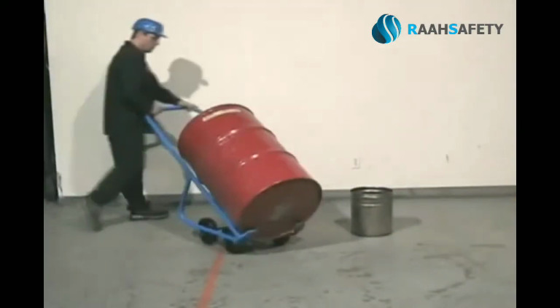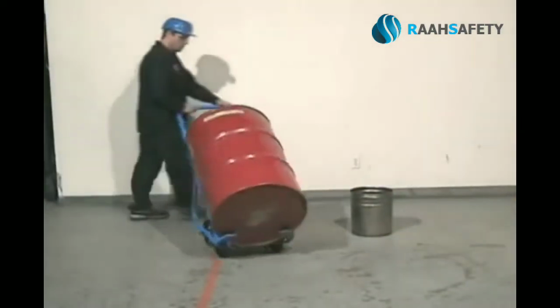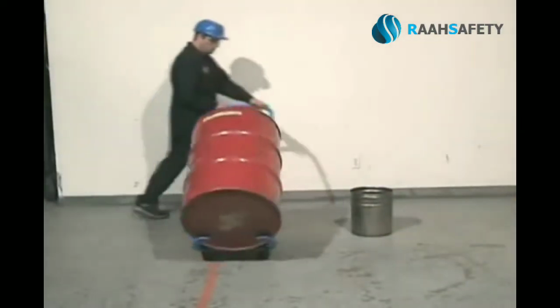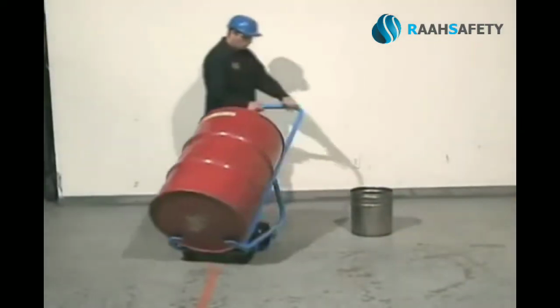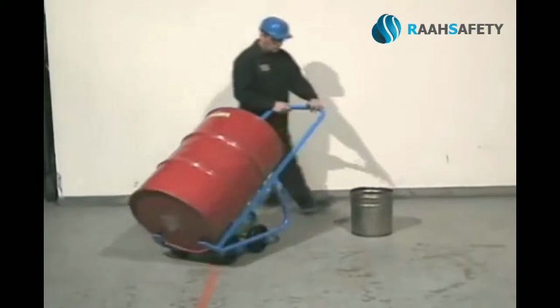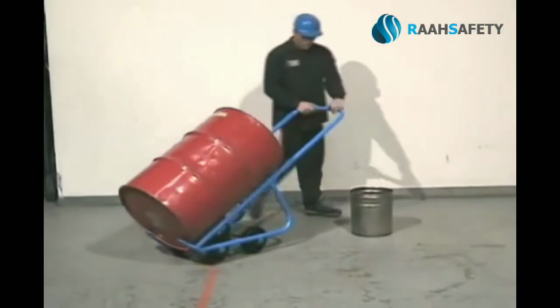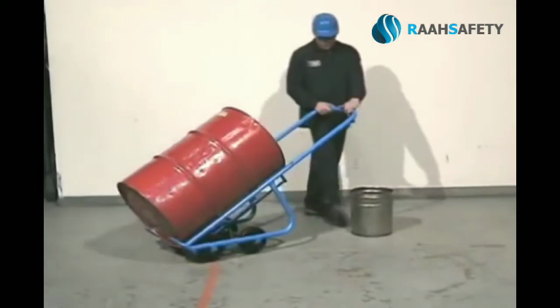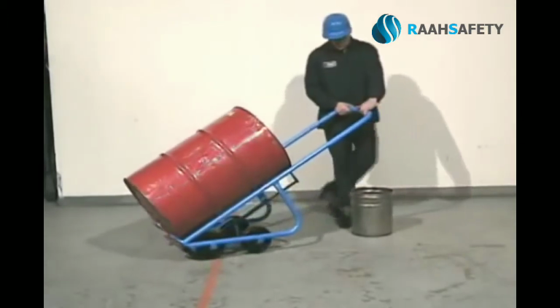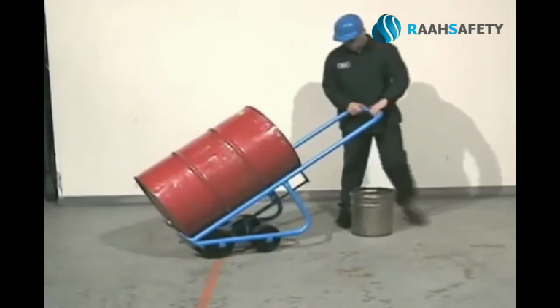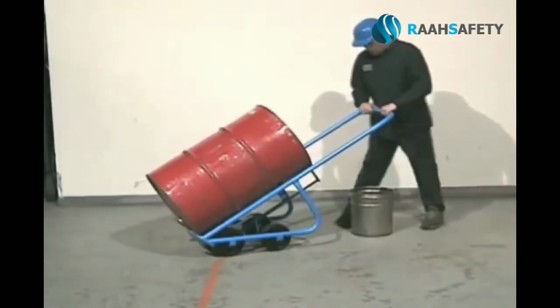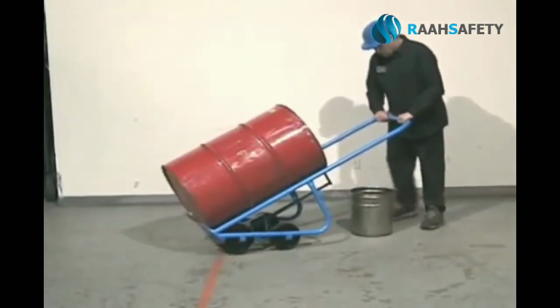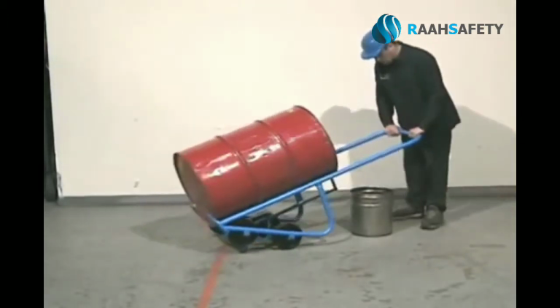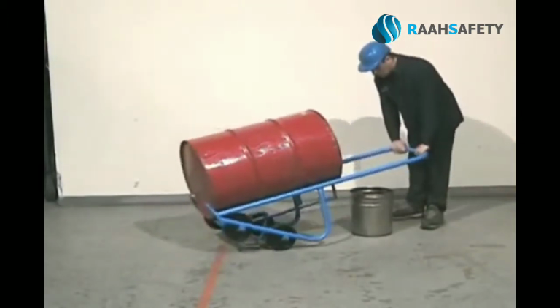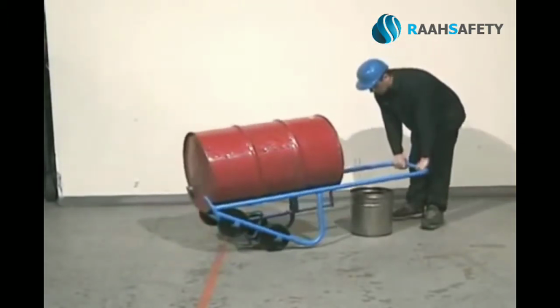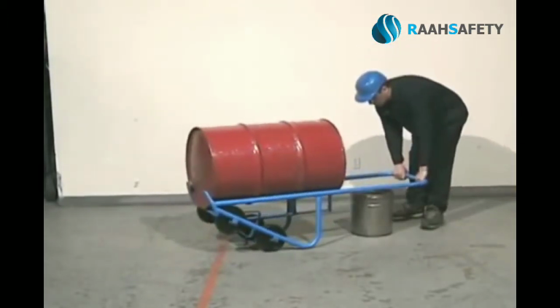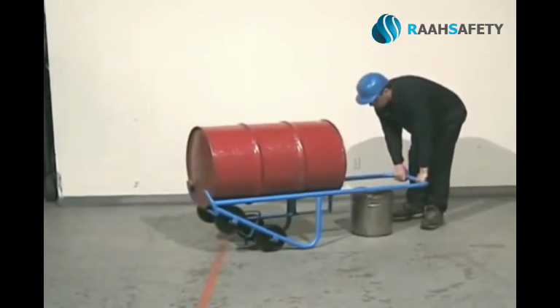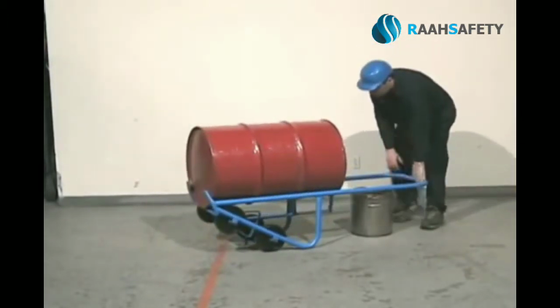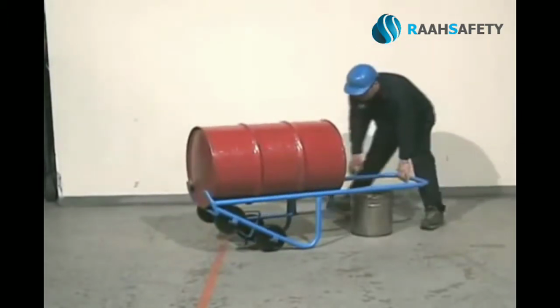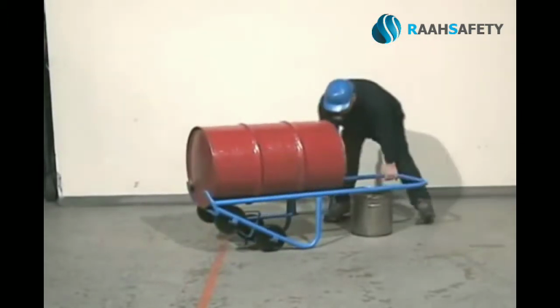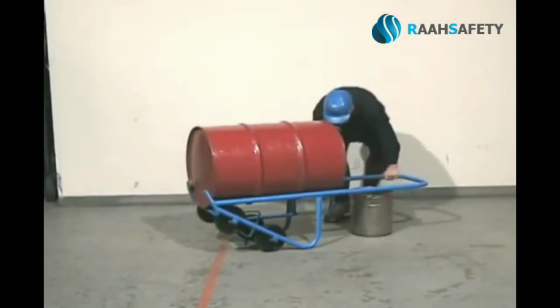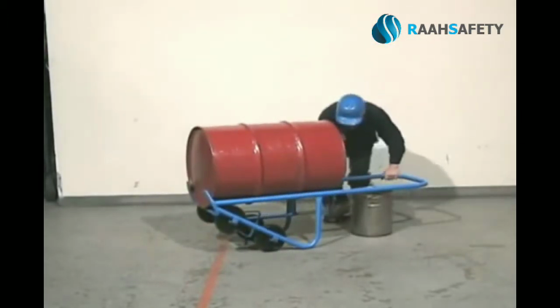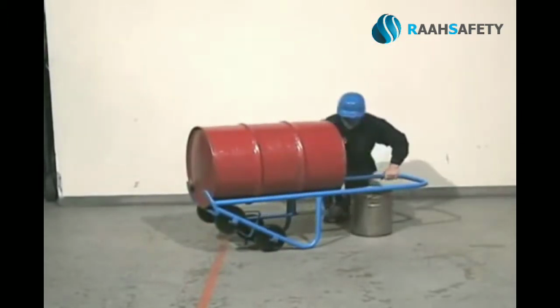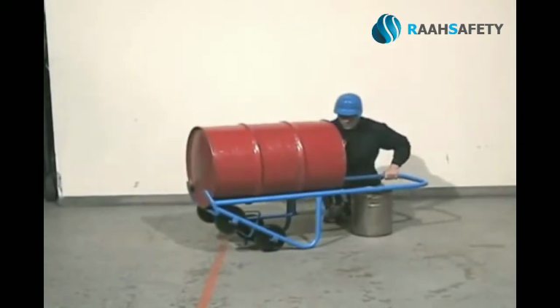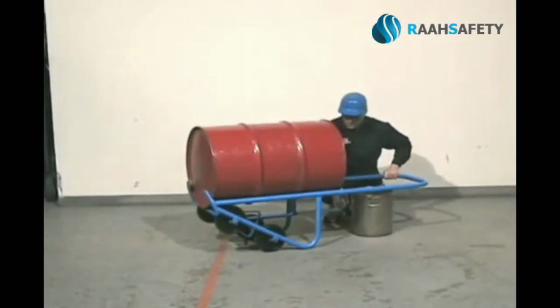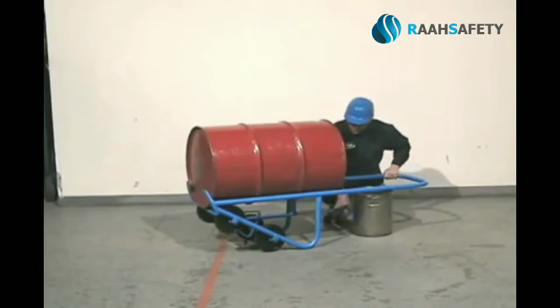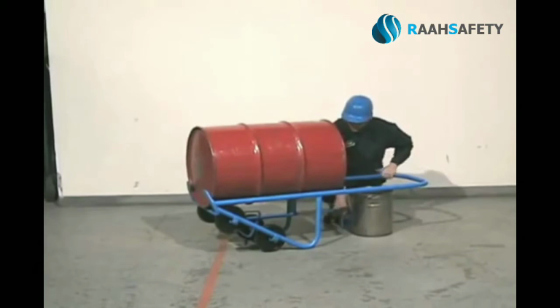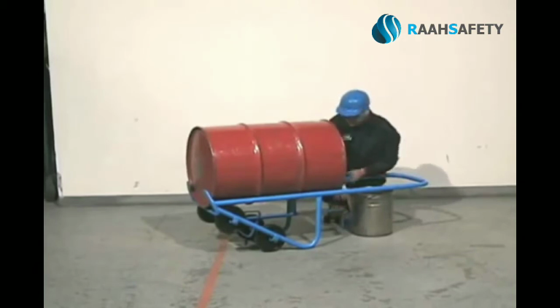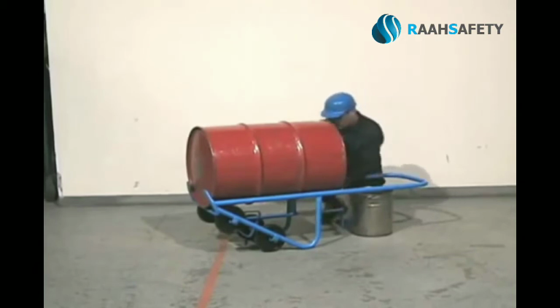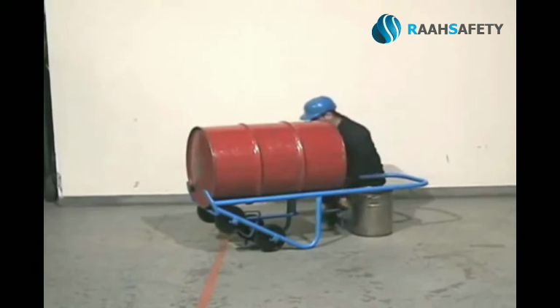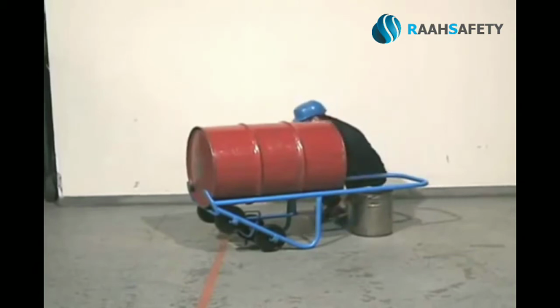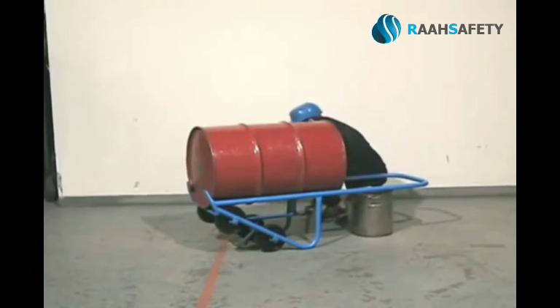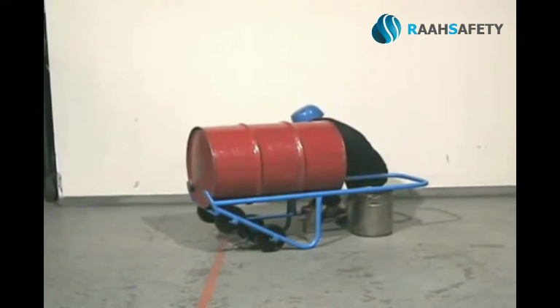Easily turn your Morse drum truck and extend the support prop to stabilize the load while you dispense into a 5-gallon pail.